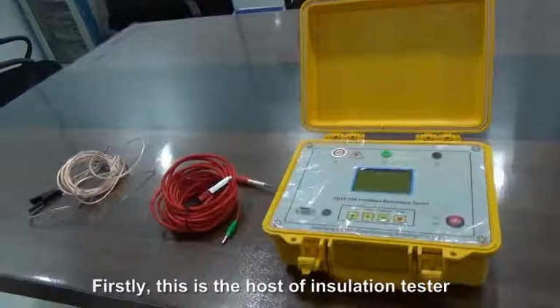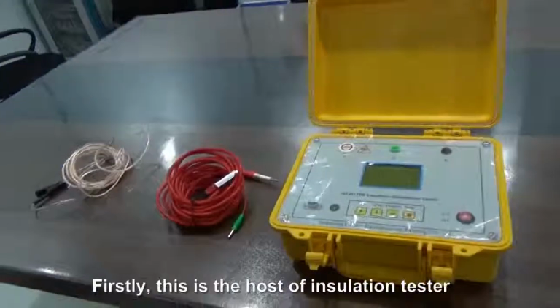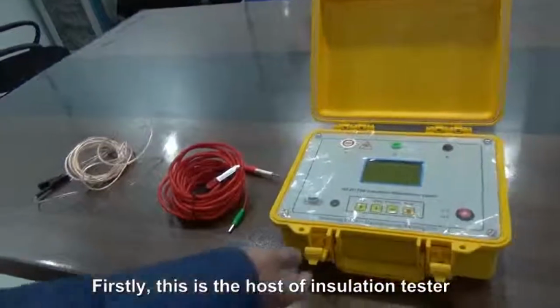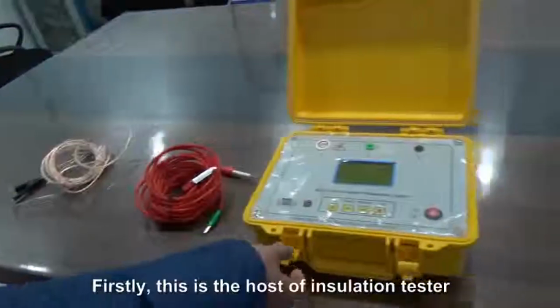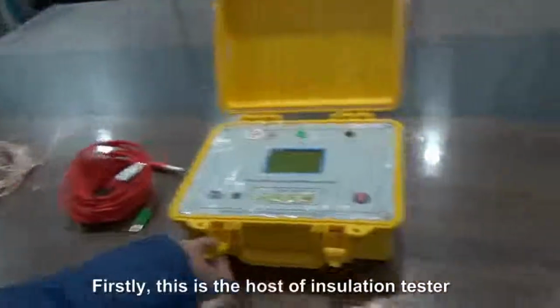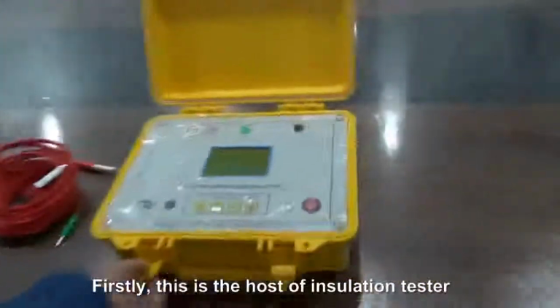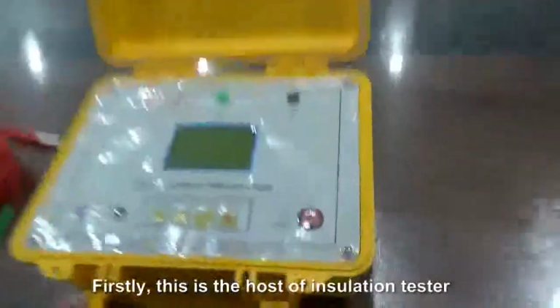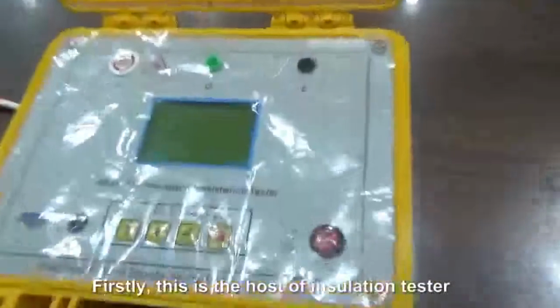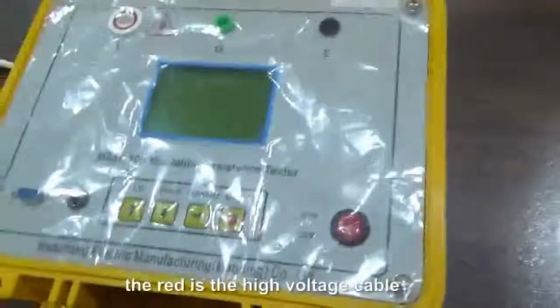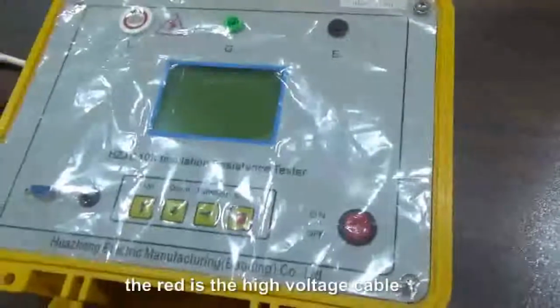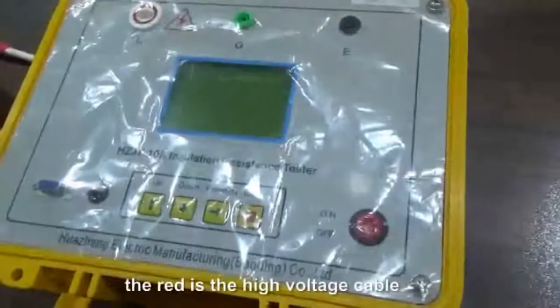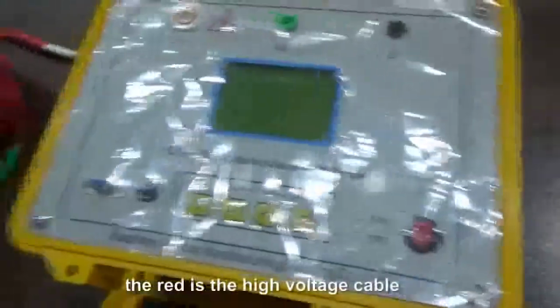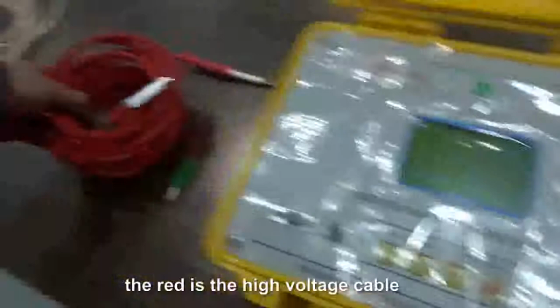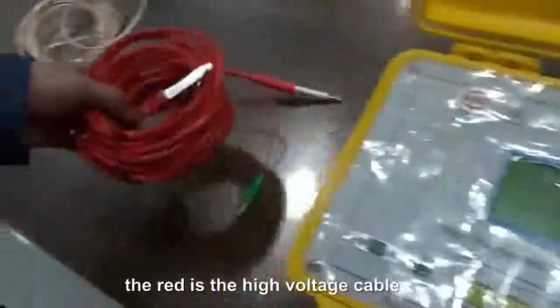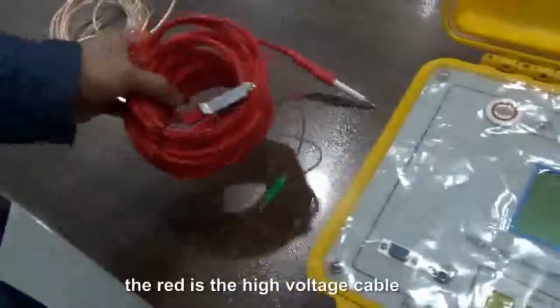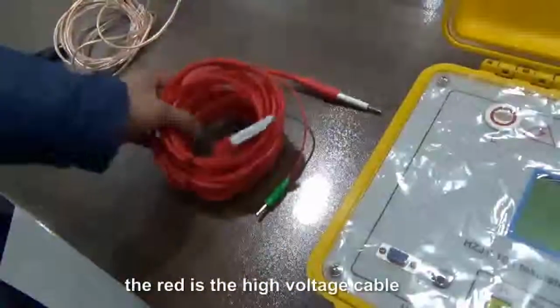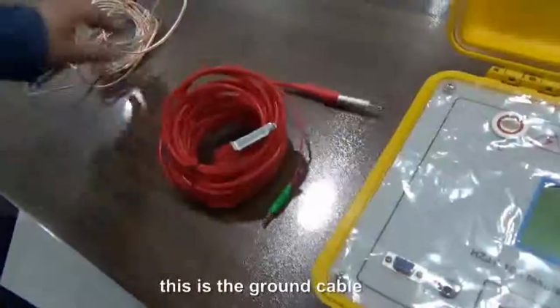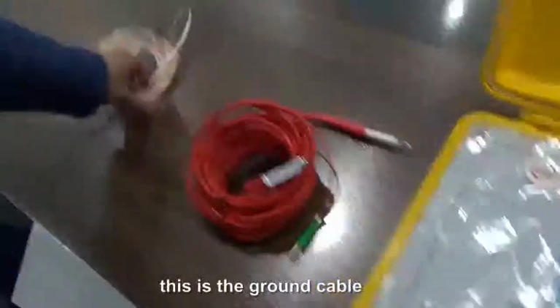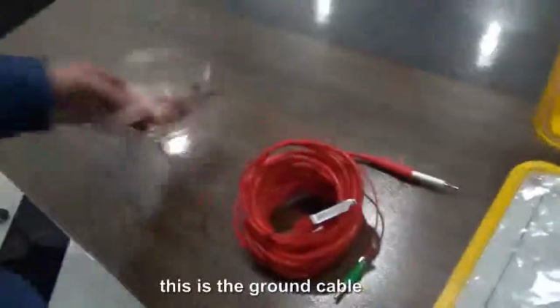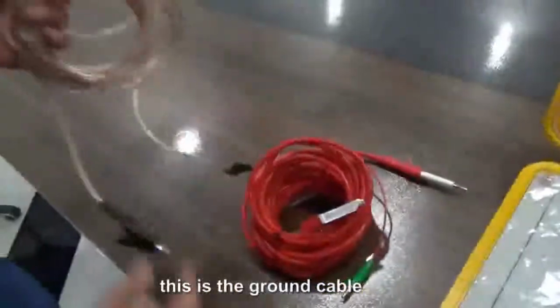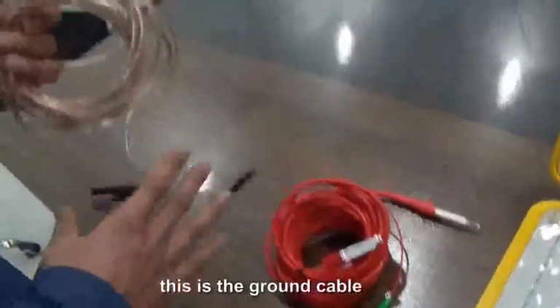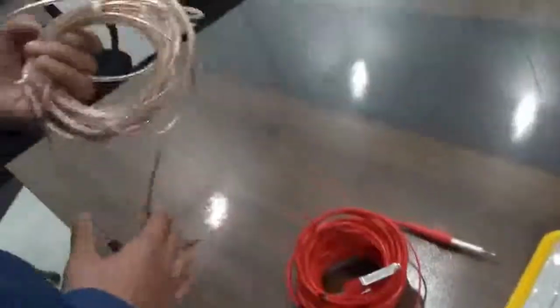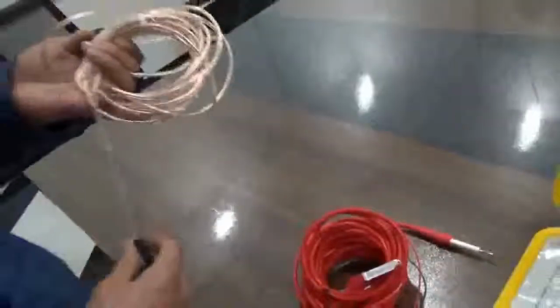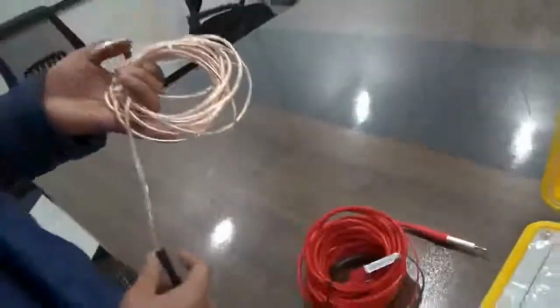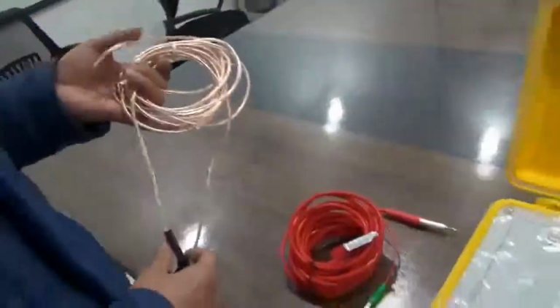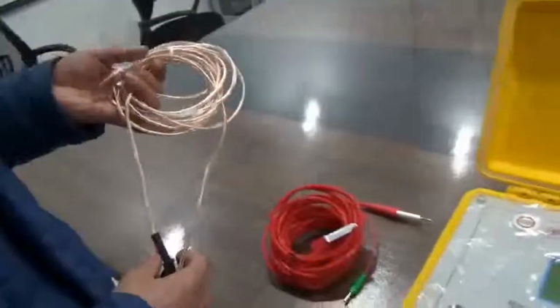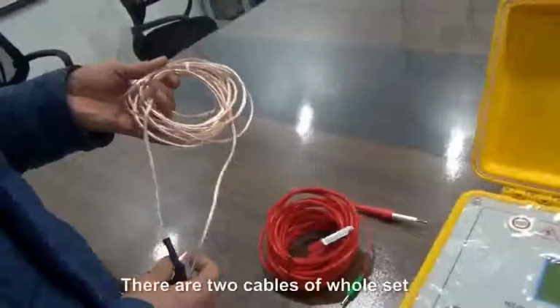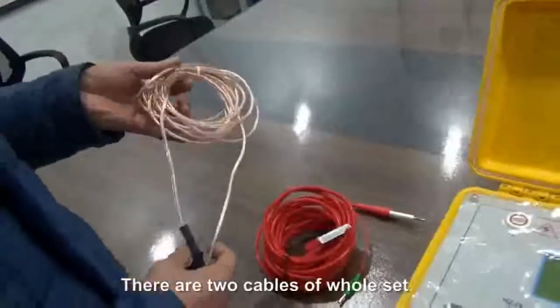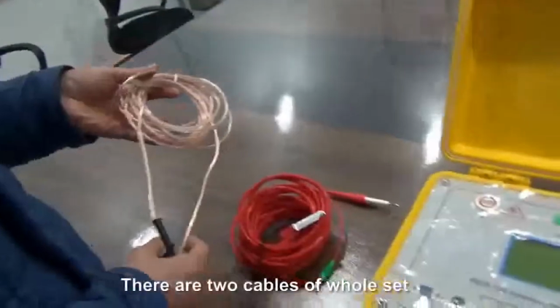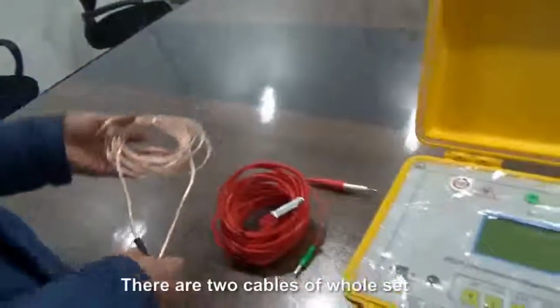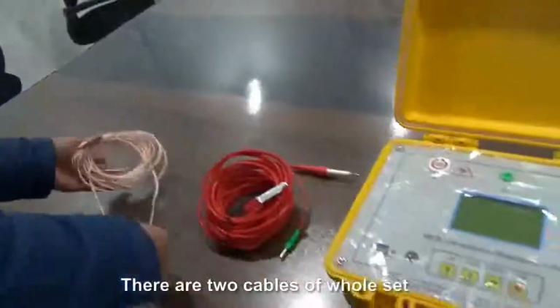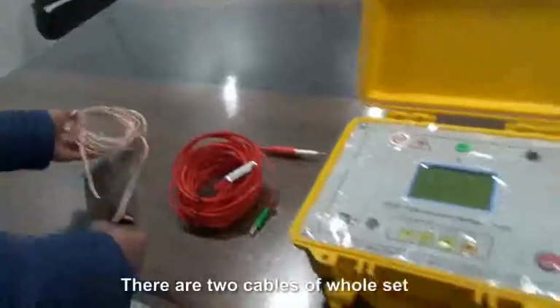This is the host of the insulation tester. The red is a high-voltage cable. This is the ground cable. There are two cables on both sides.